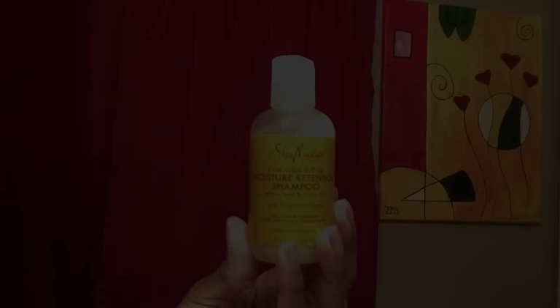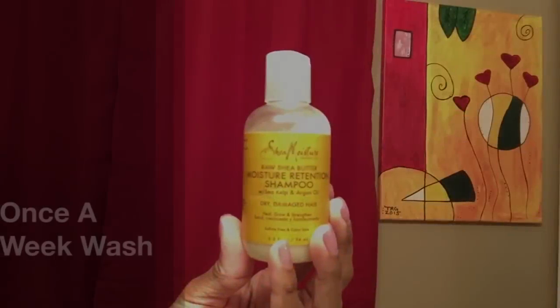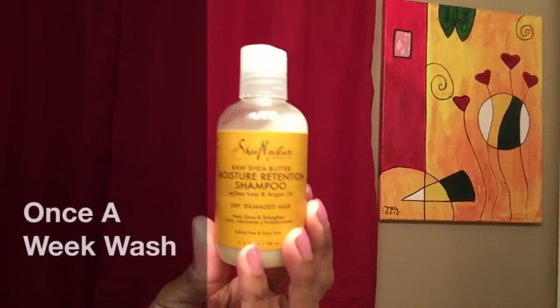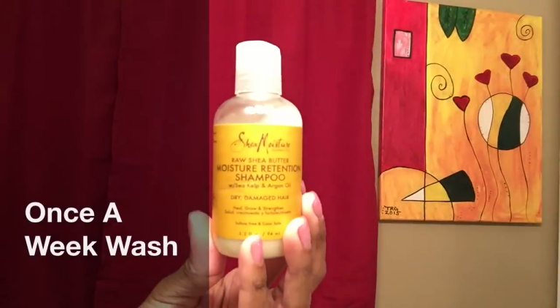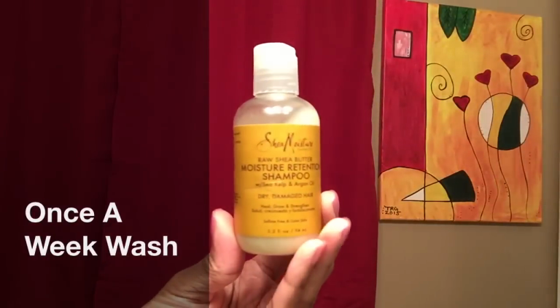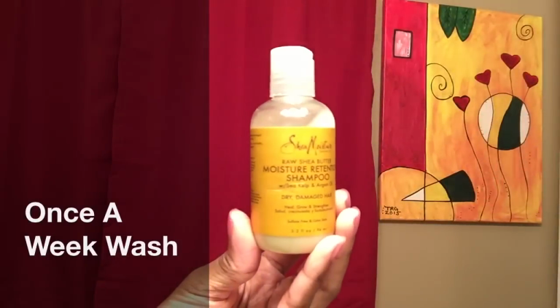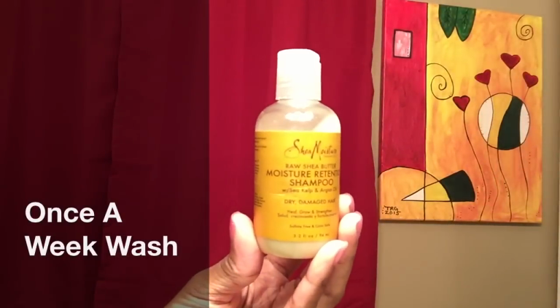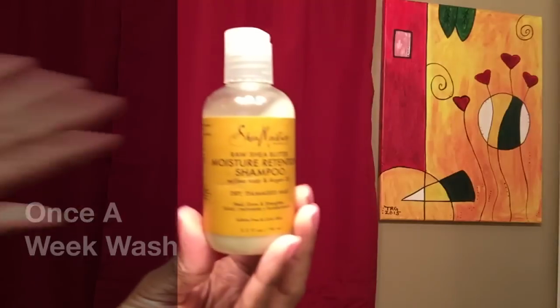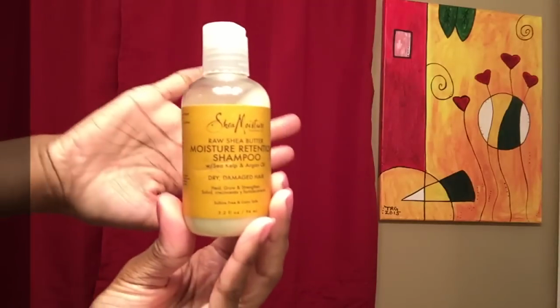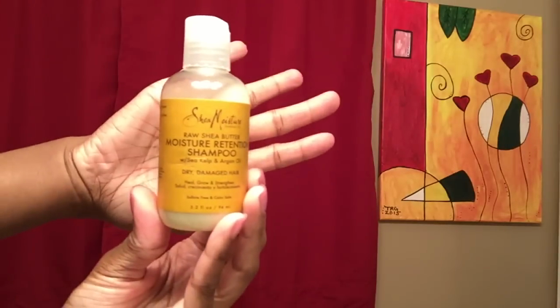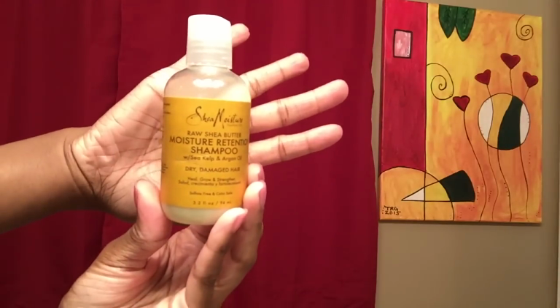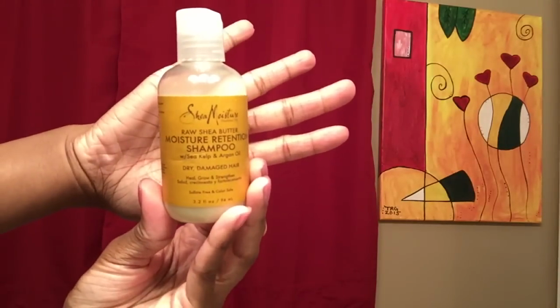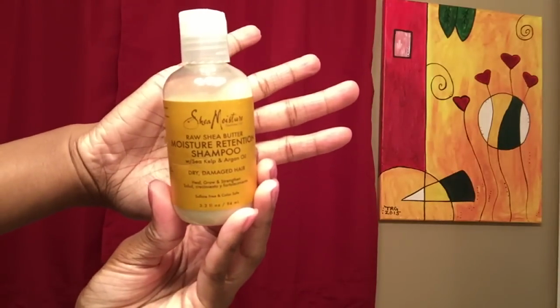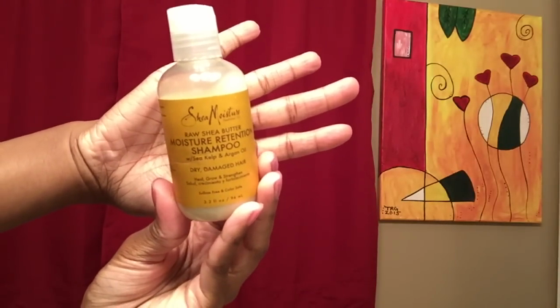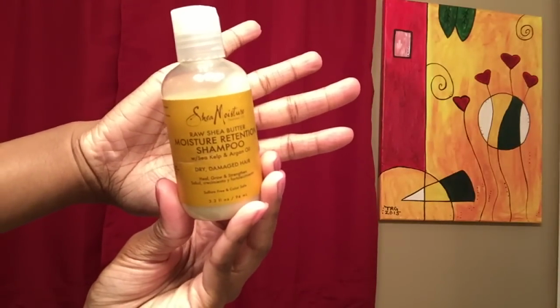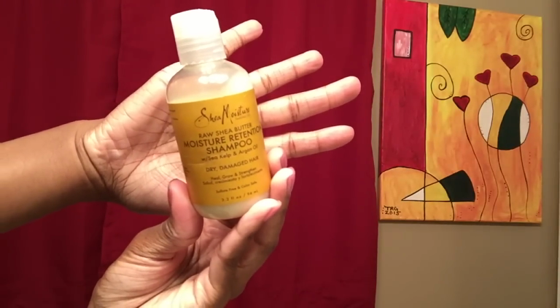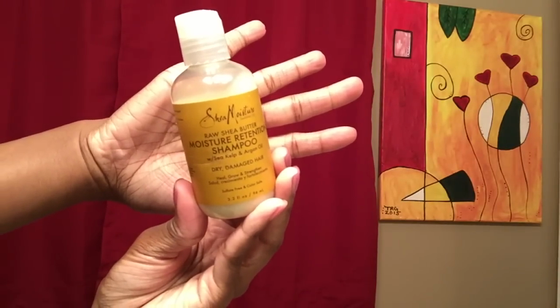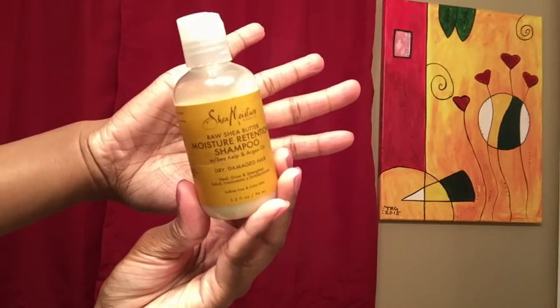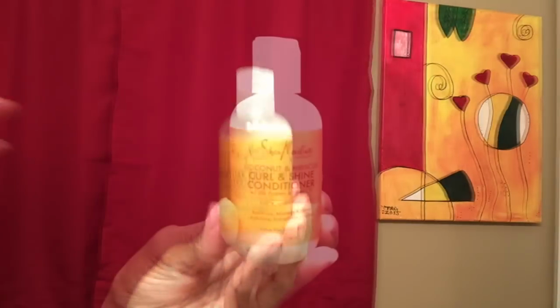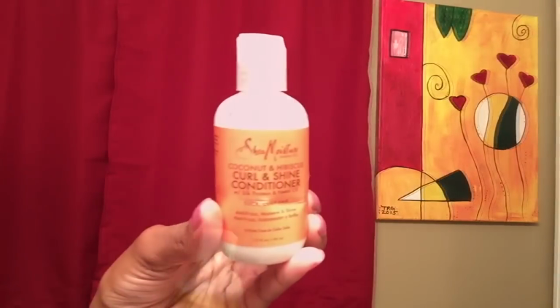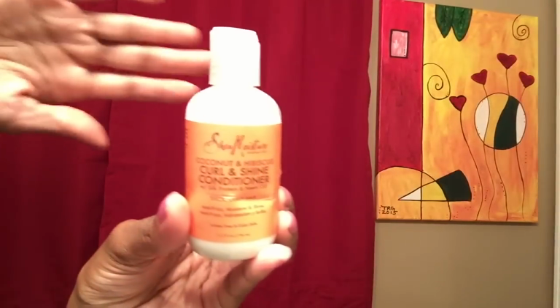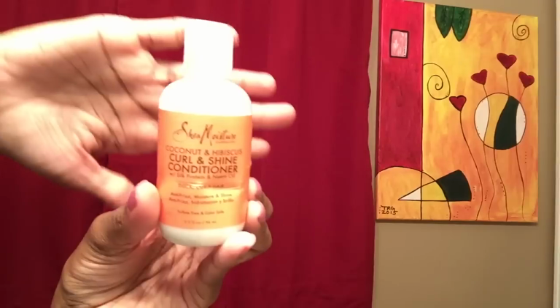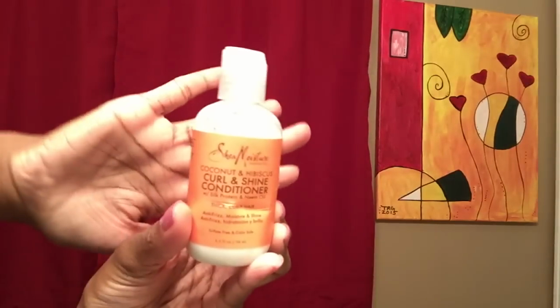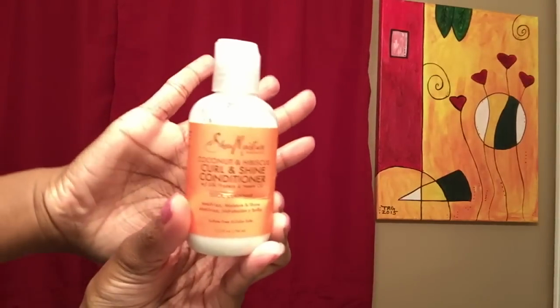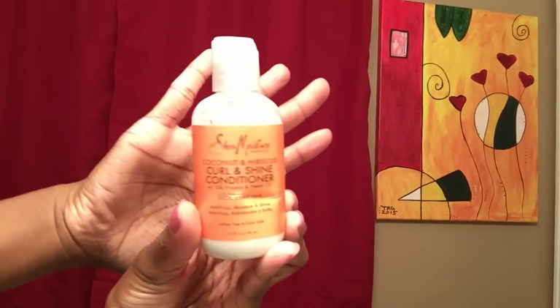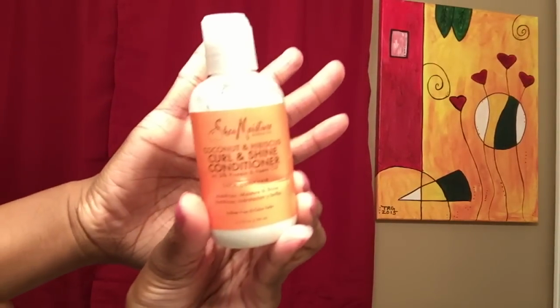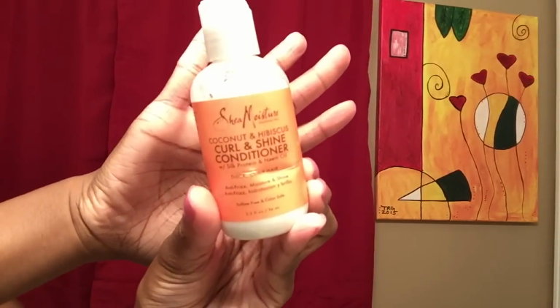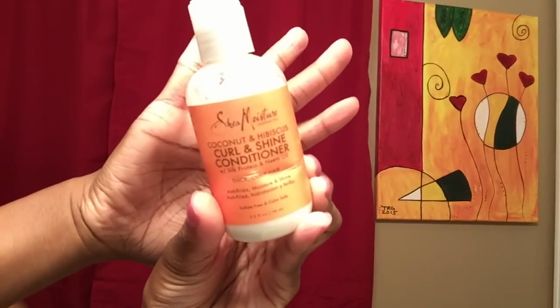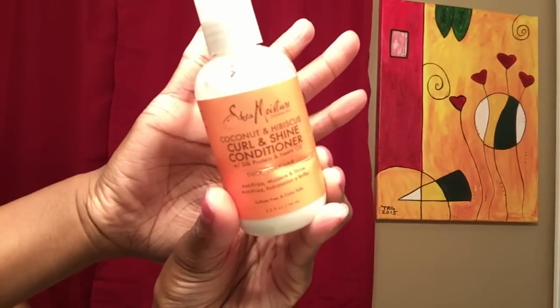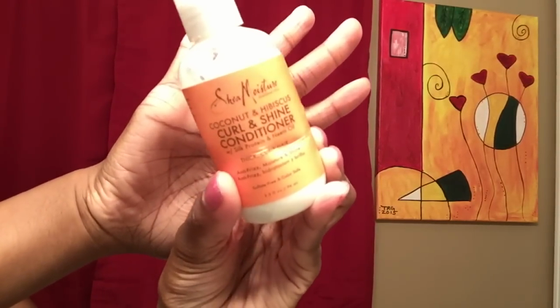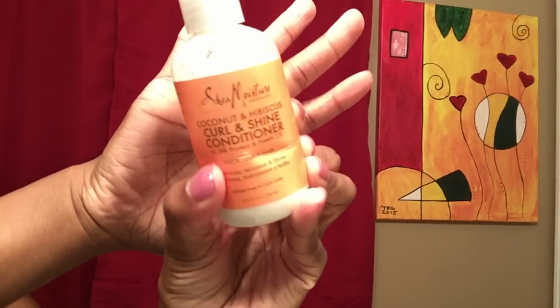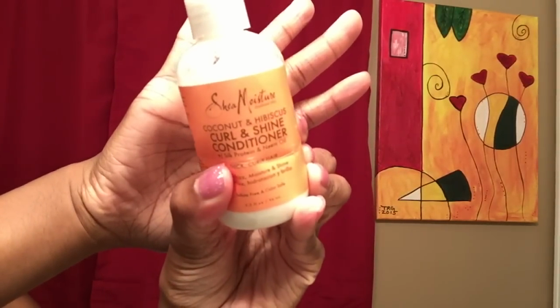We're about to begin our once-a-week wash. The product we're going to be using today is our Moisture Retention Shampoo by Shea Moisture. Then we're going to follow up with a Curl and Shine Conditioner, also by Shea Moisture.